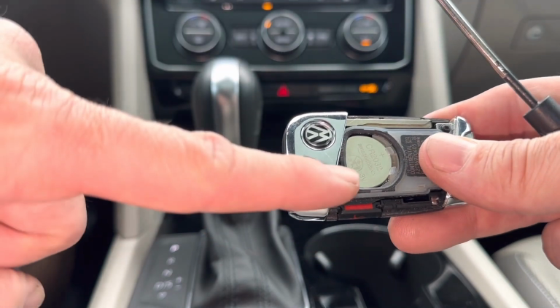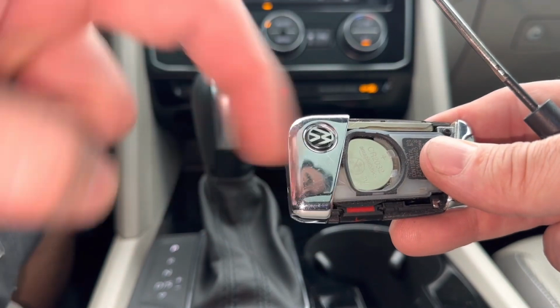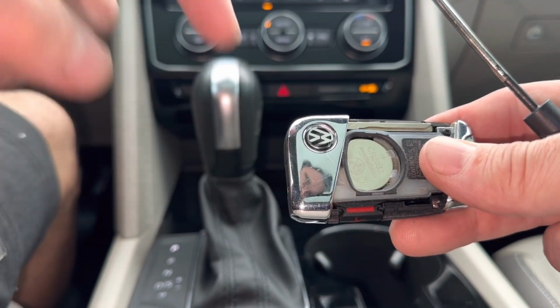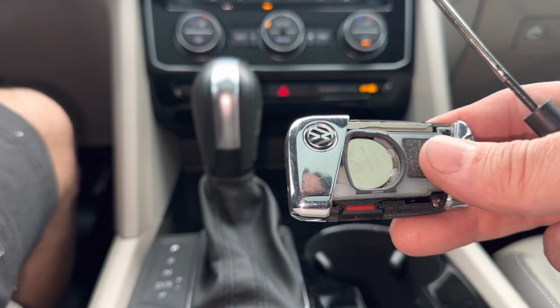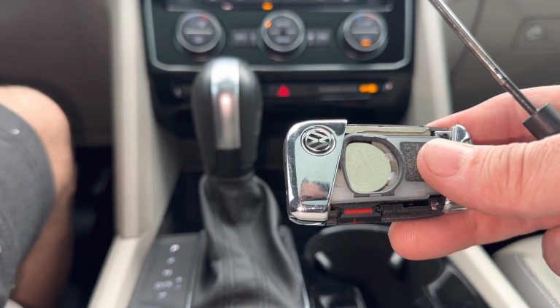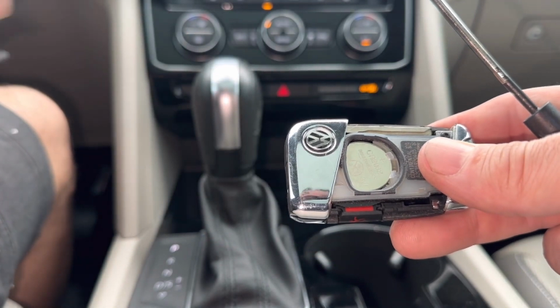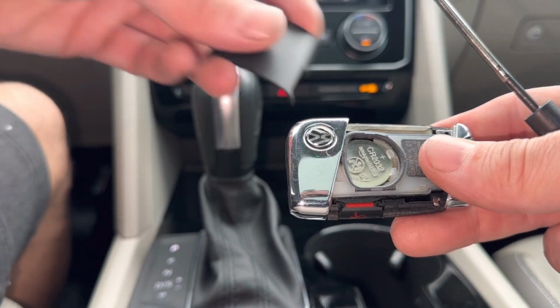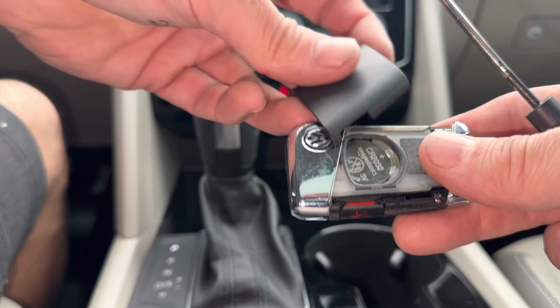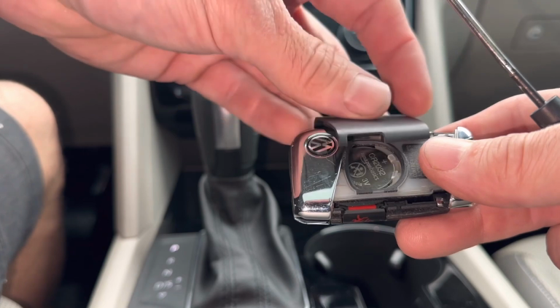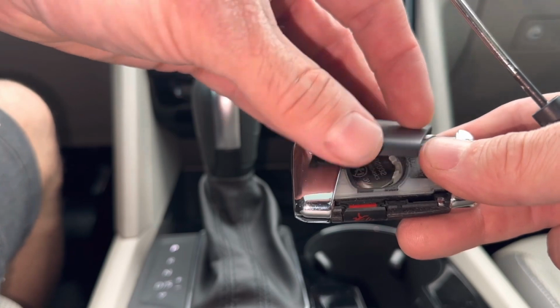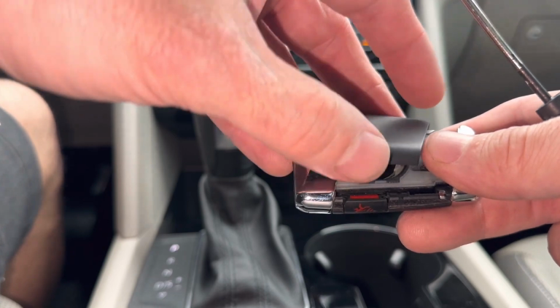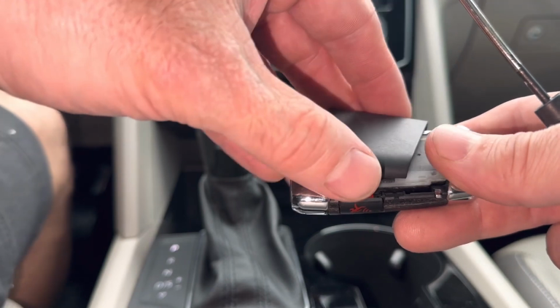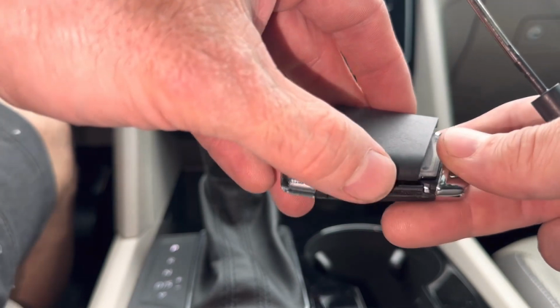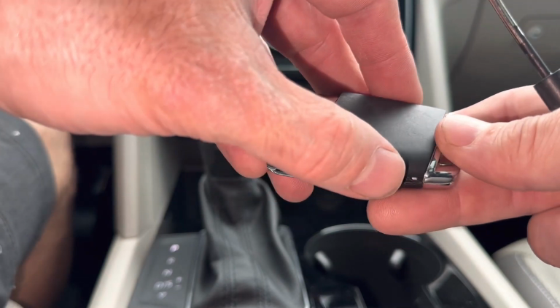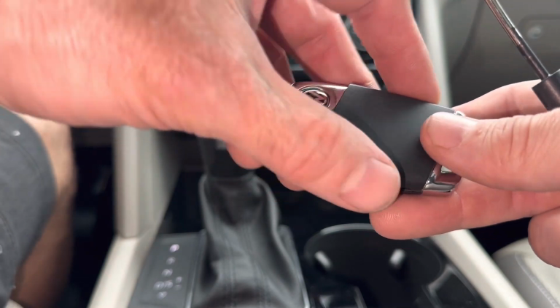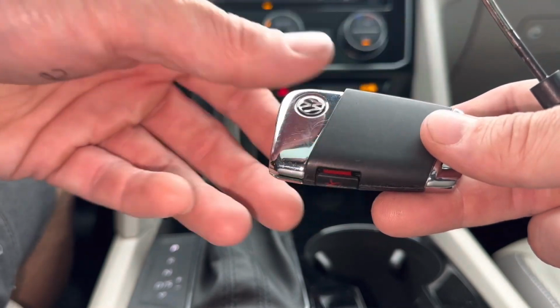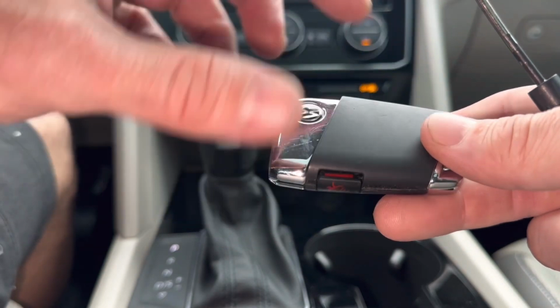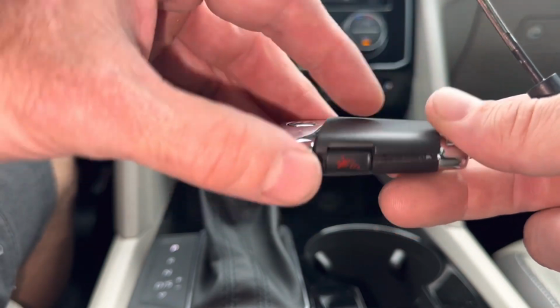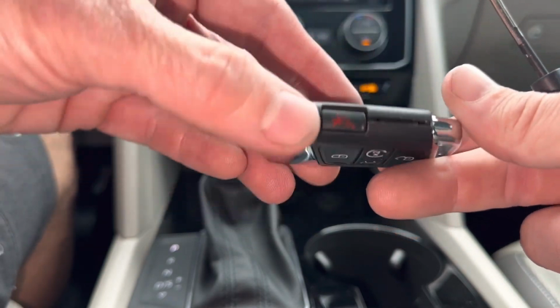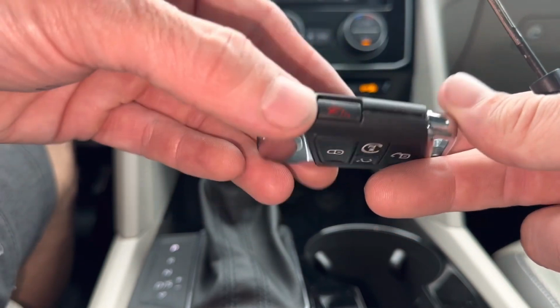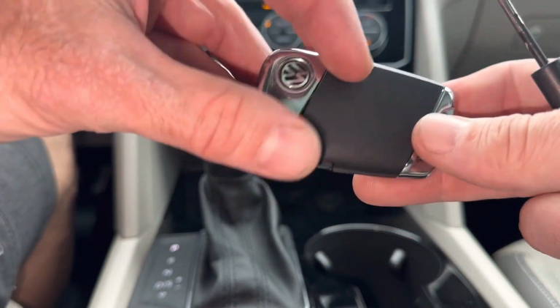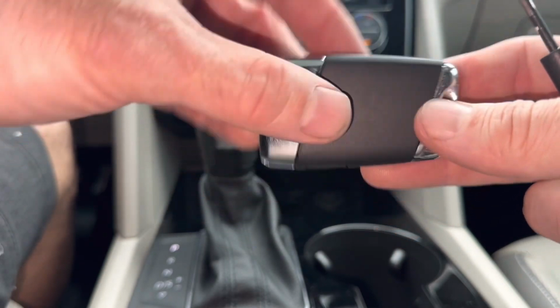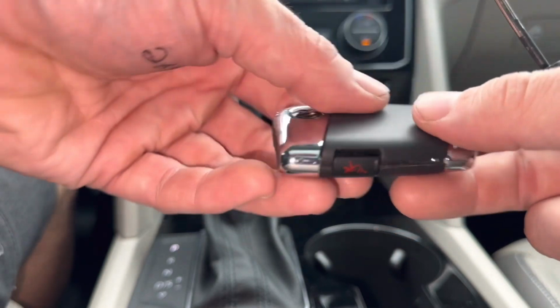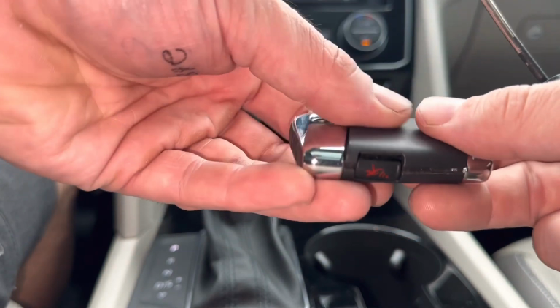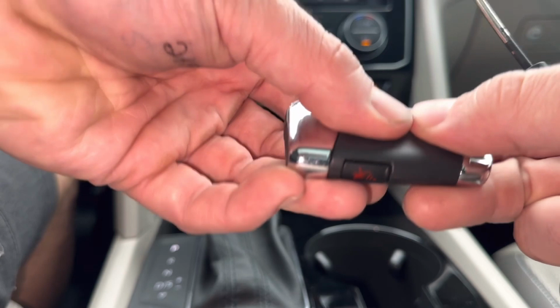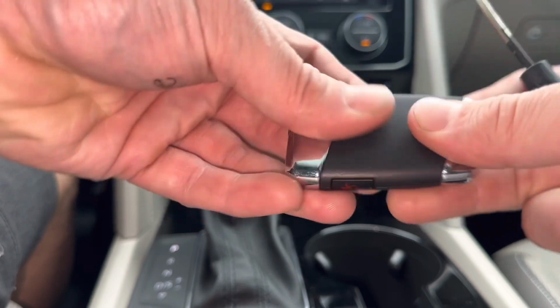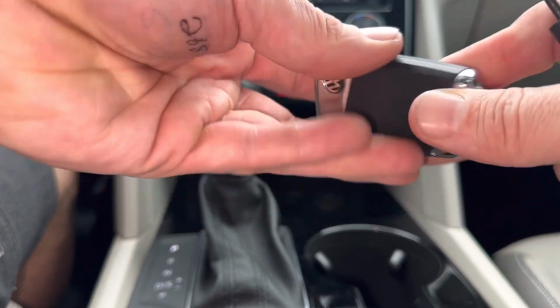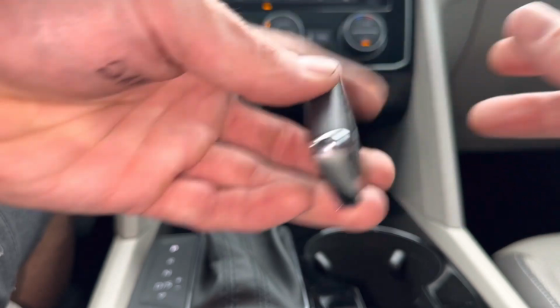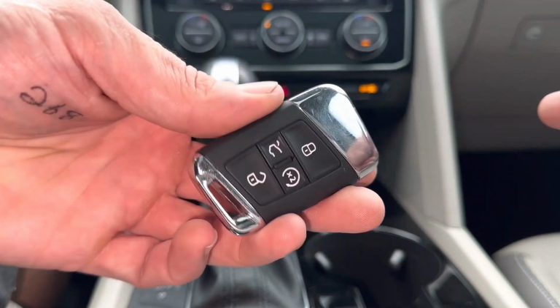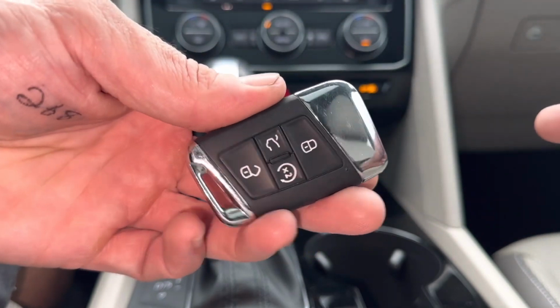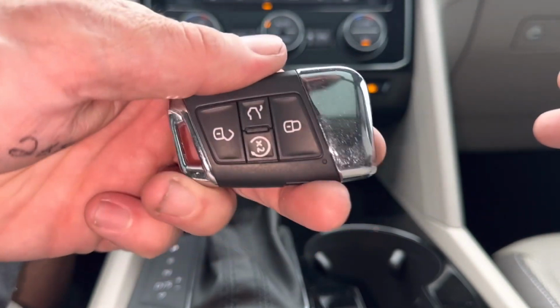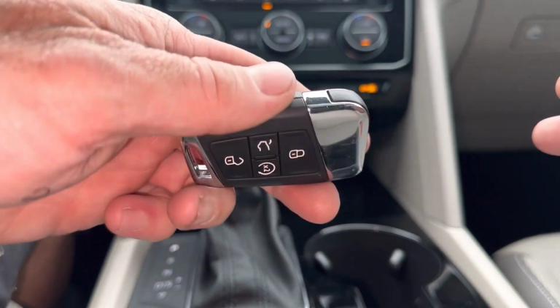If you need a battery, check the description box. I'll have the size down there and a link to Amazon if you need to get a battery. Just take the cover, stick it back on here, lock it on, and you are done.